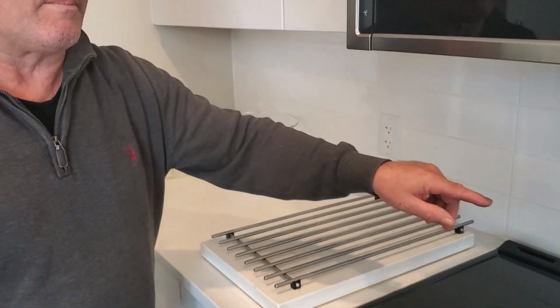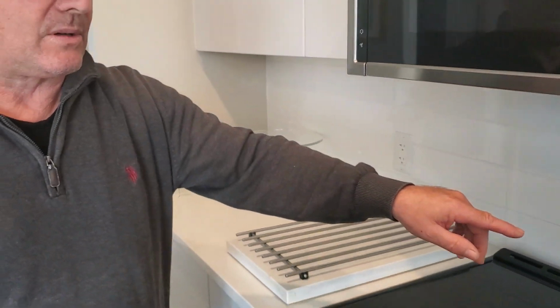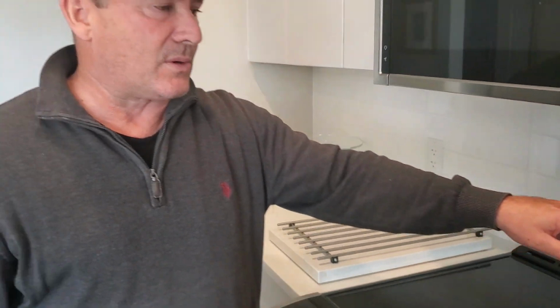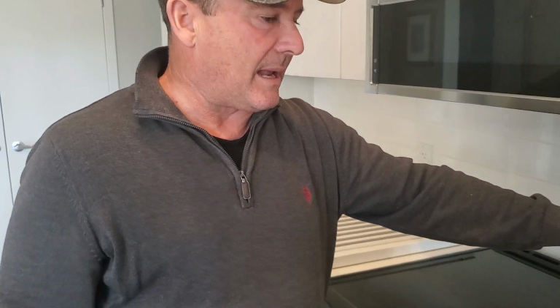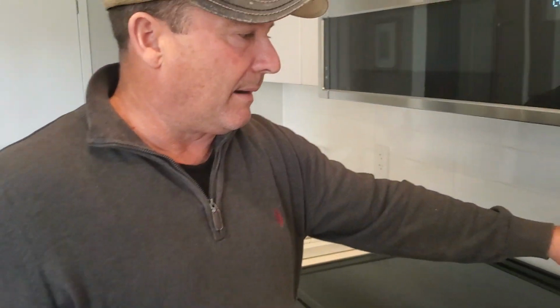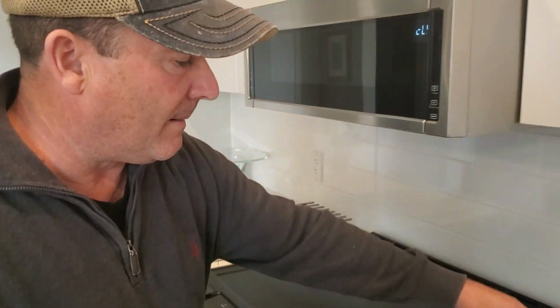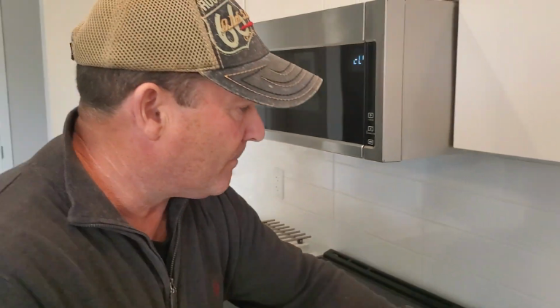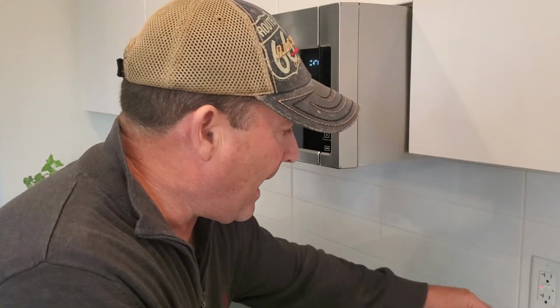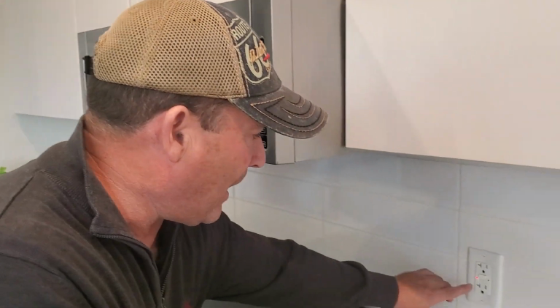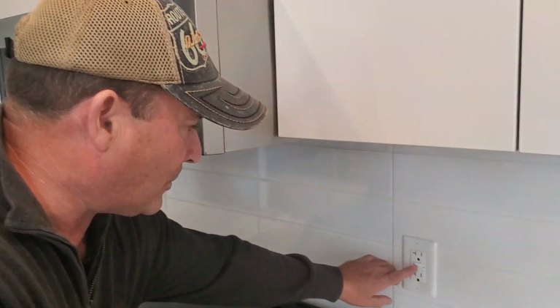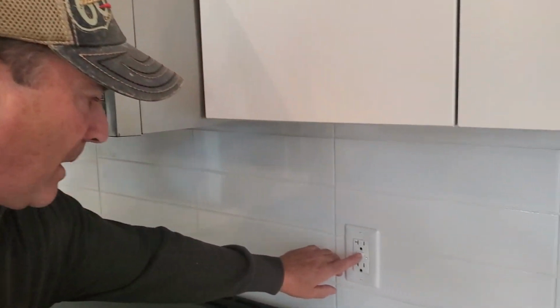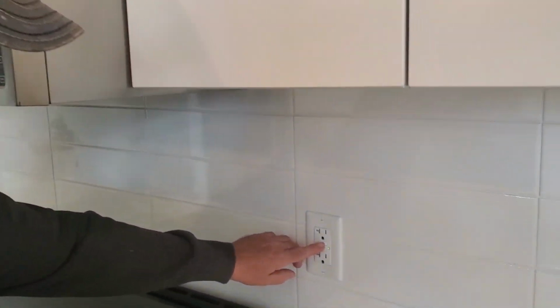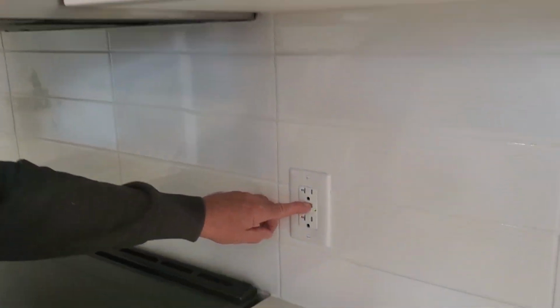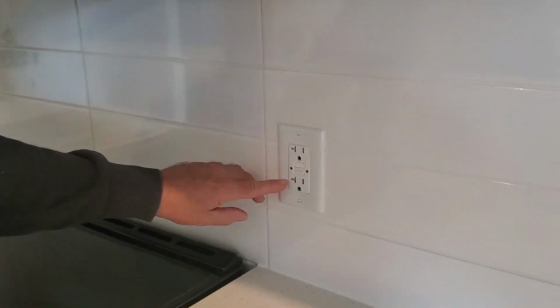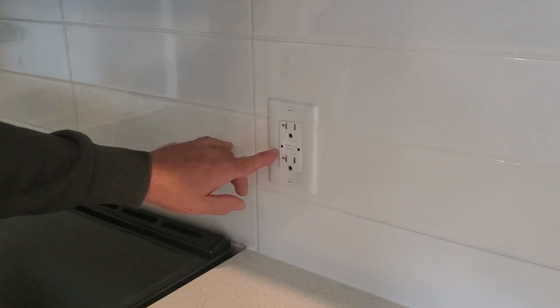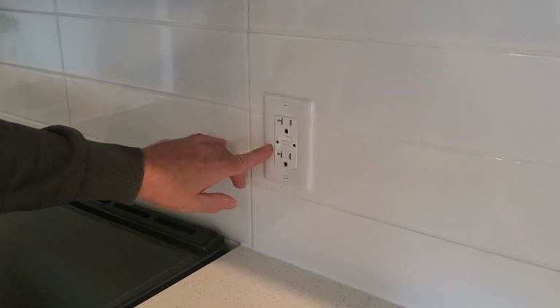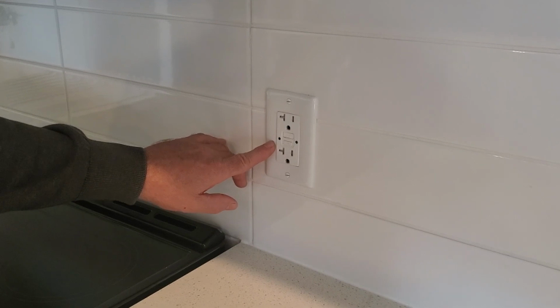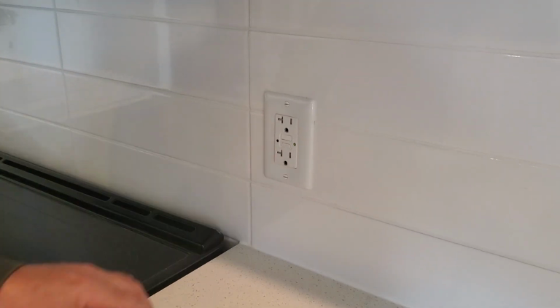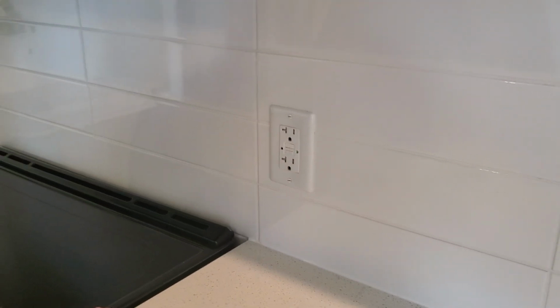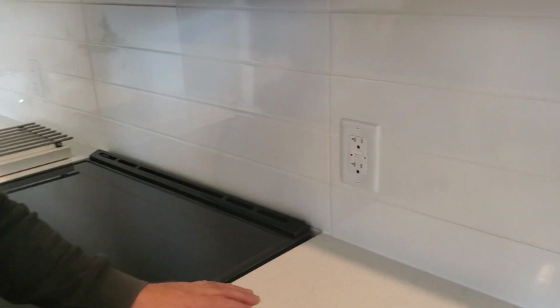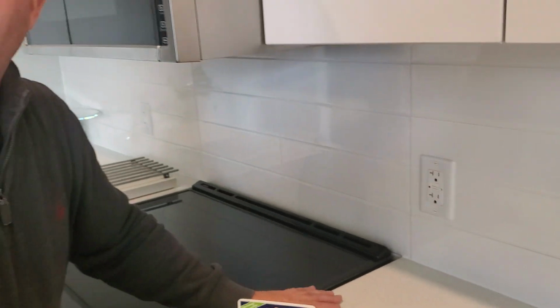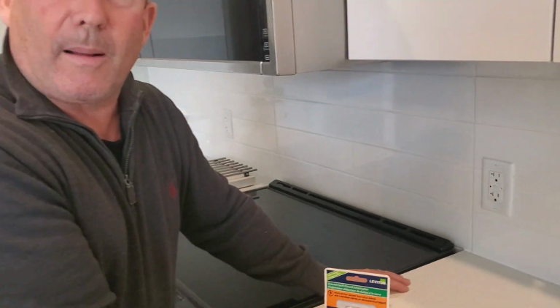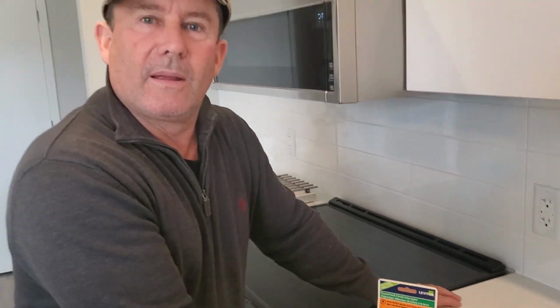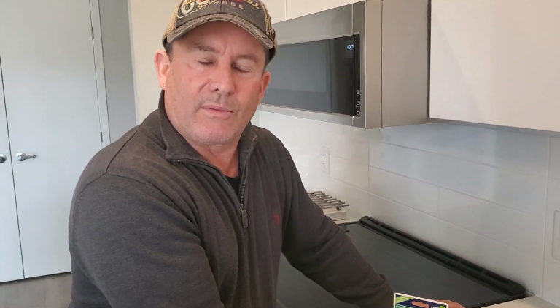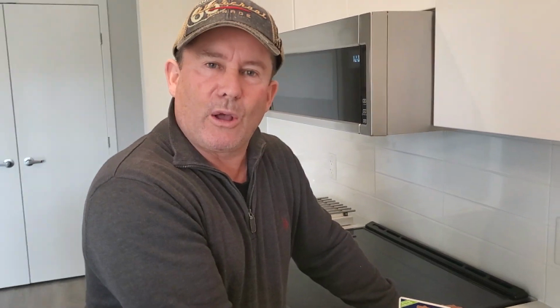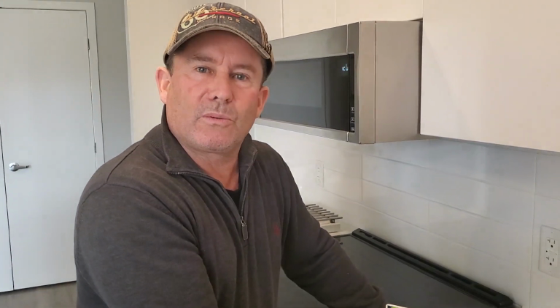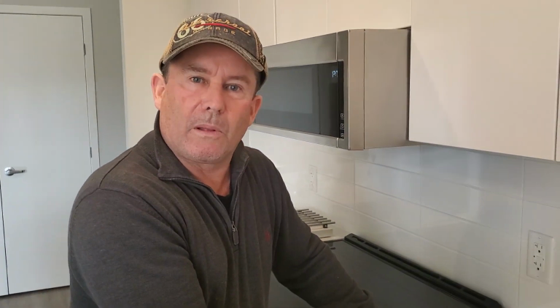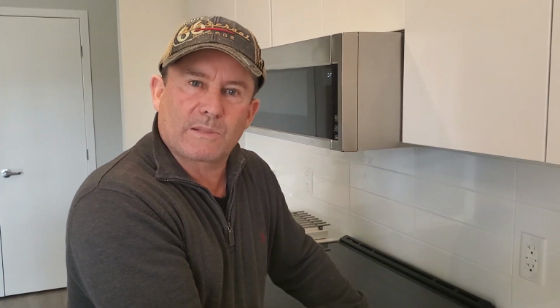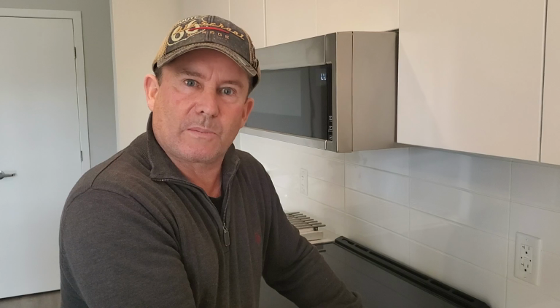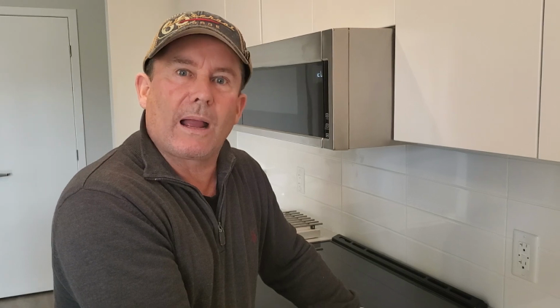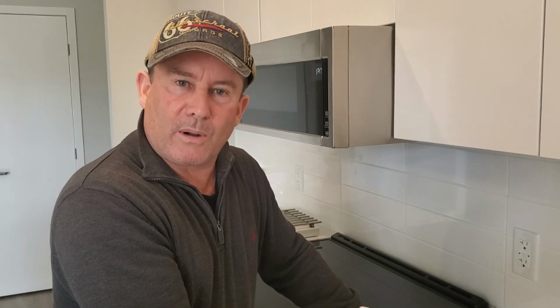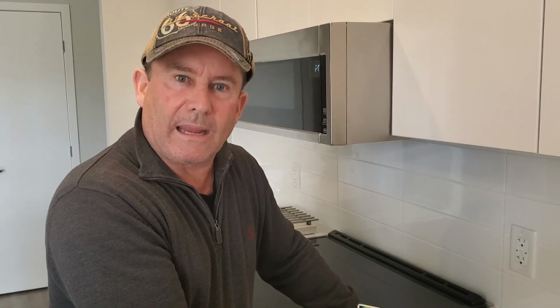Come back to the first outlet here, press that reset button, and now the trouble is gone and both outlets are fired up. If that helps you, please press subscribe and like.